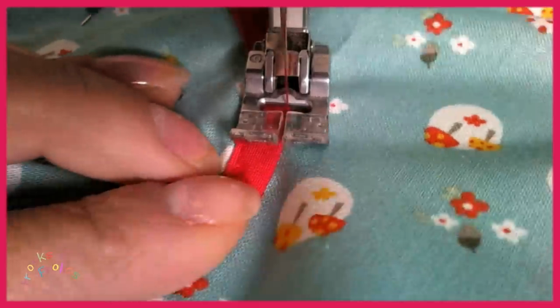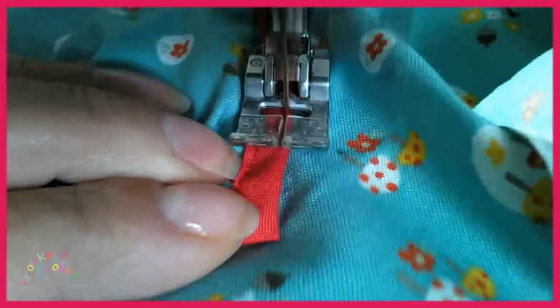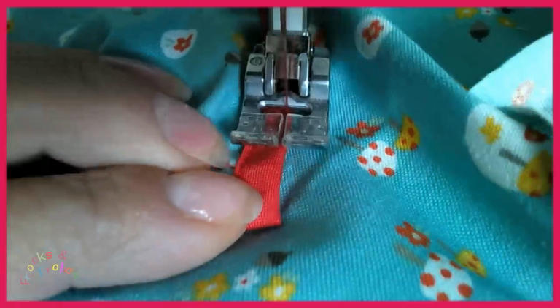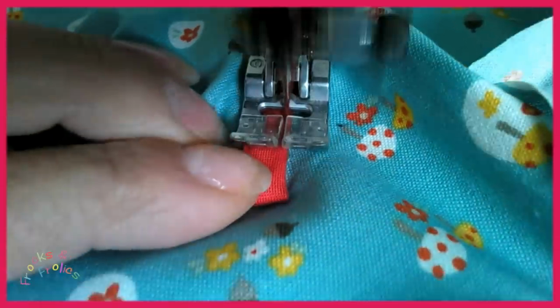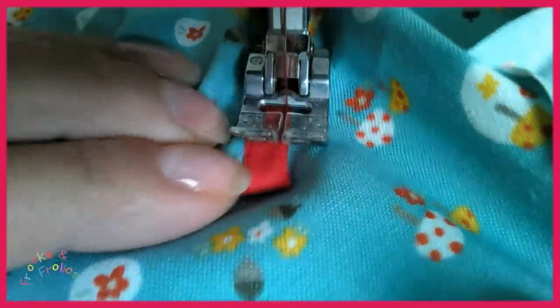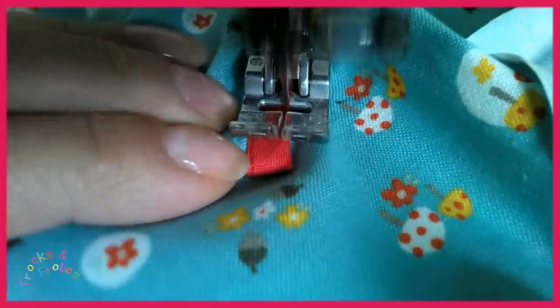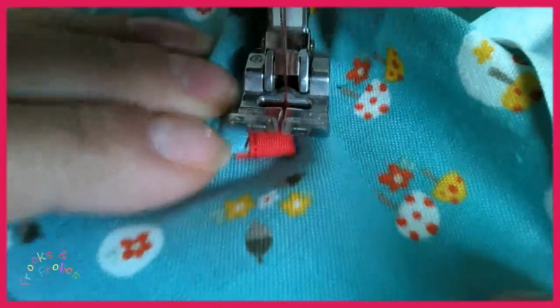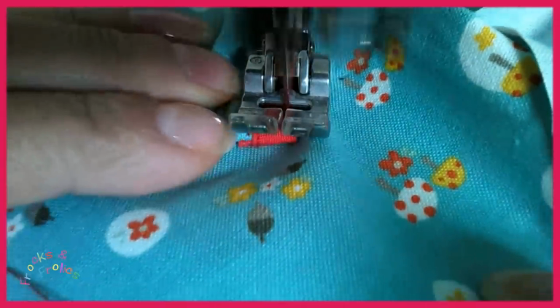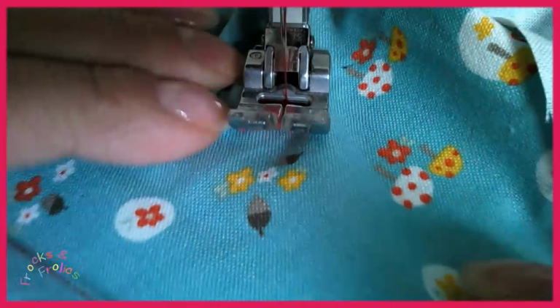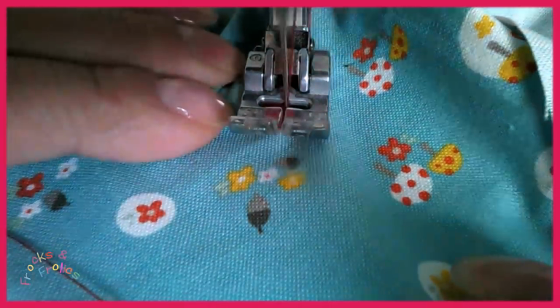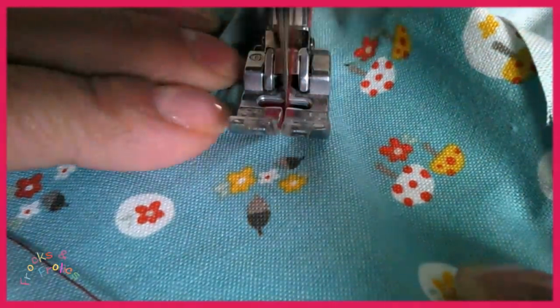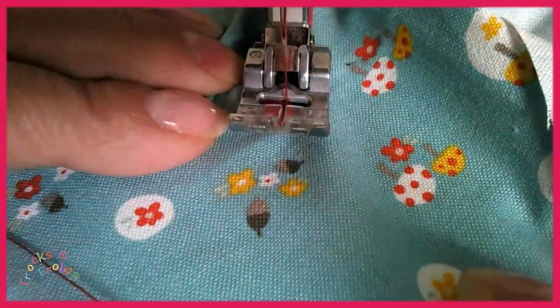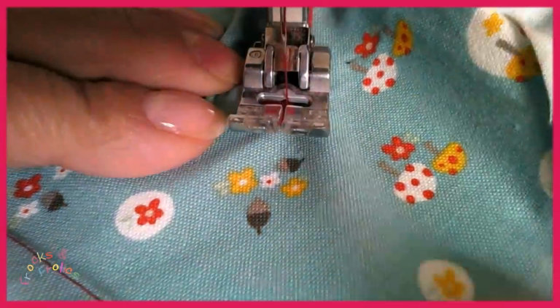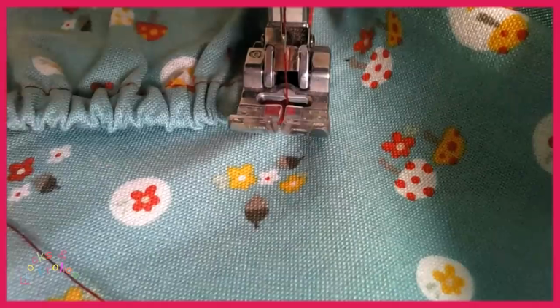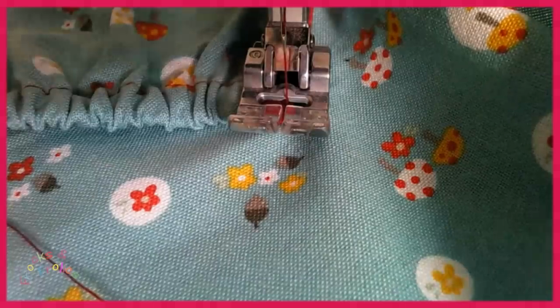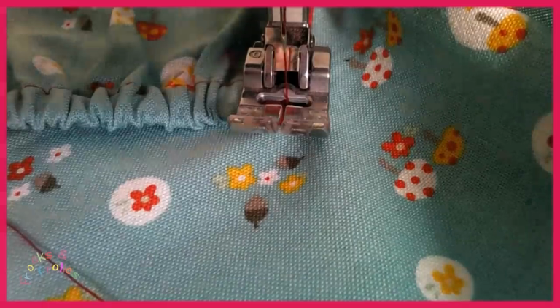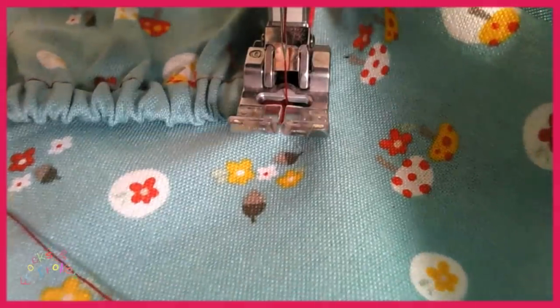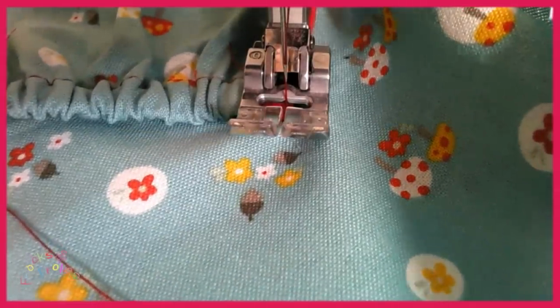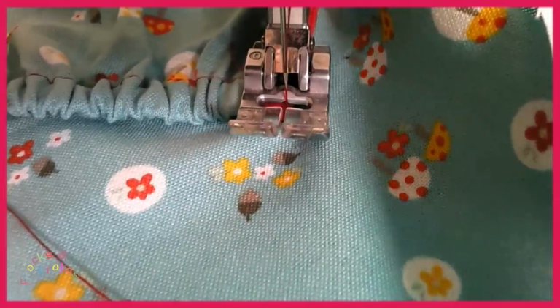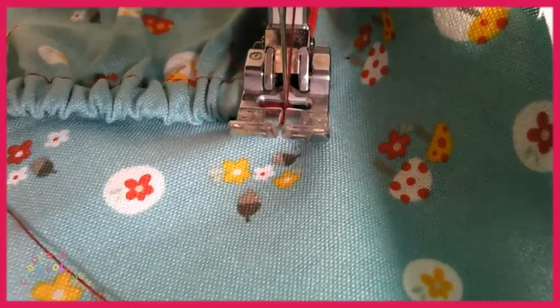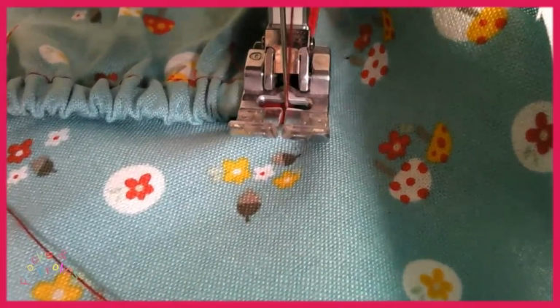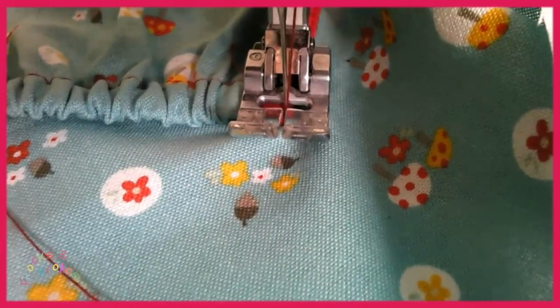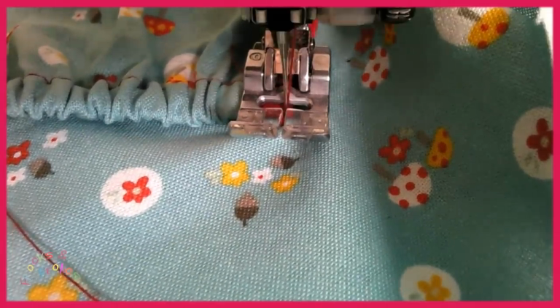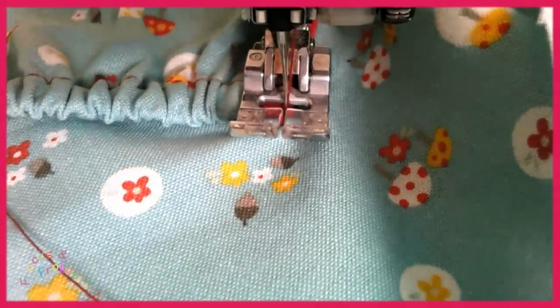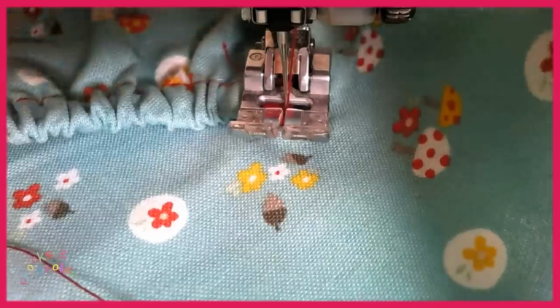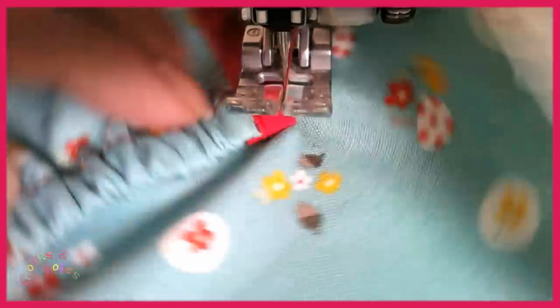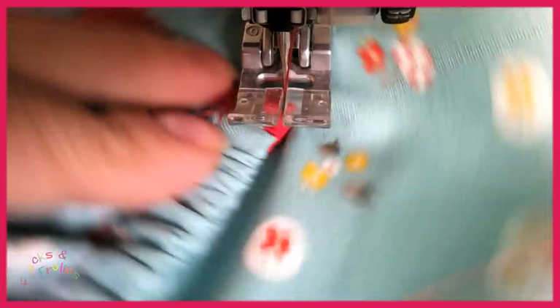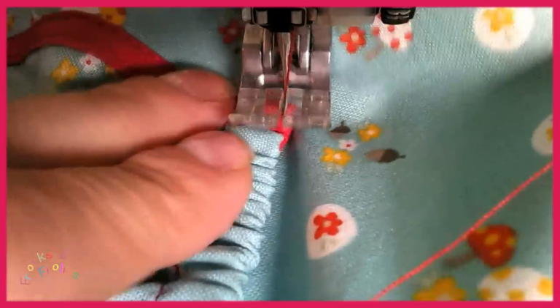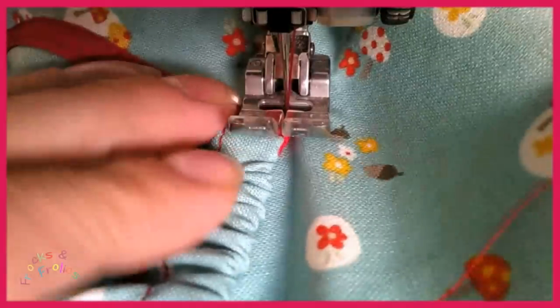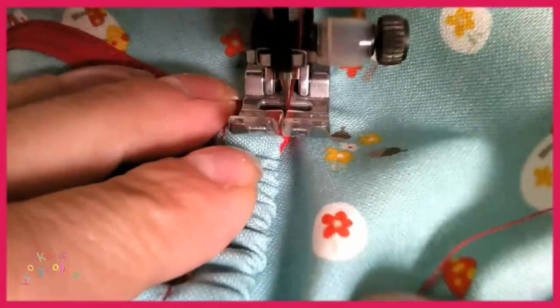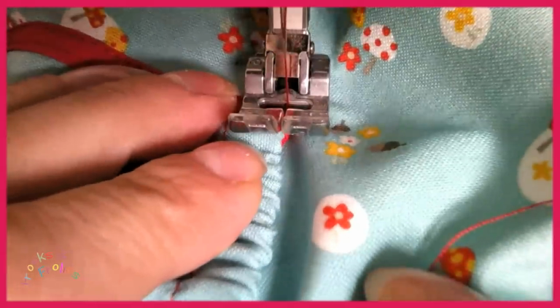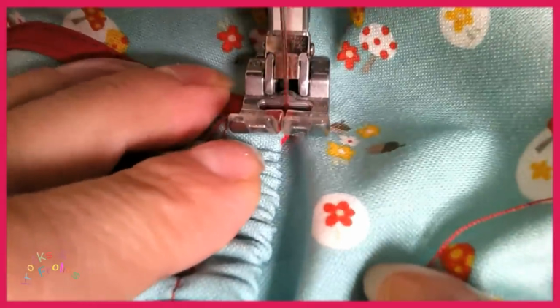So when you get to the end, do the same again. Needle down, turn and sew across, then turn again and then sew down and secure.